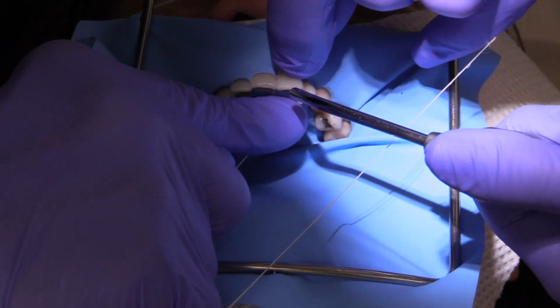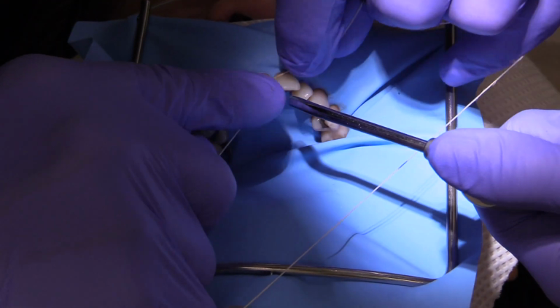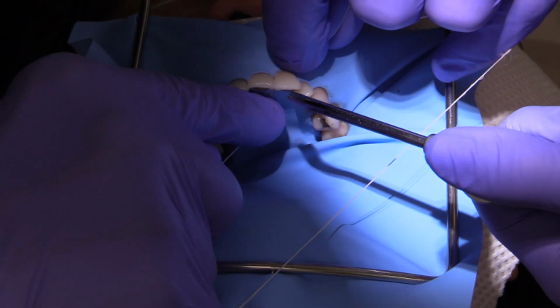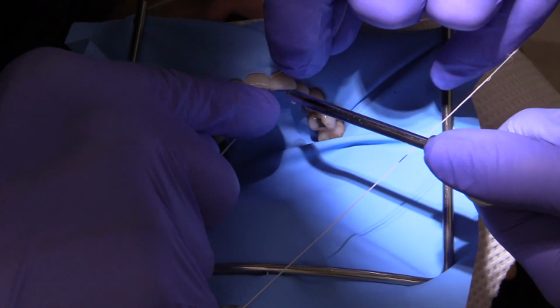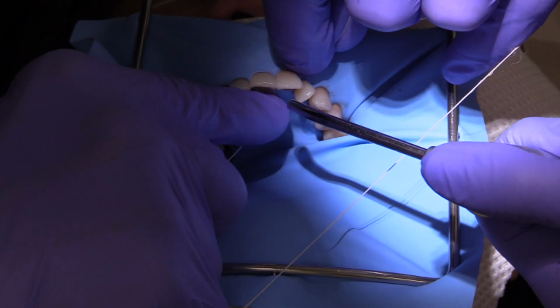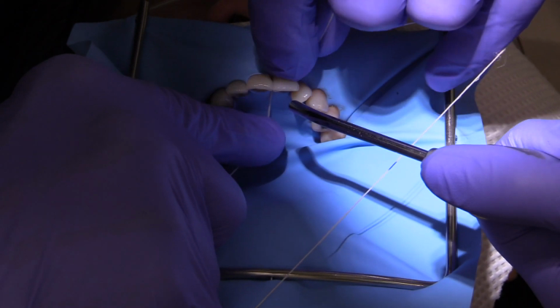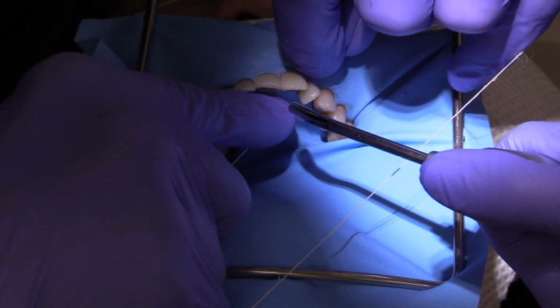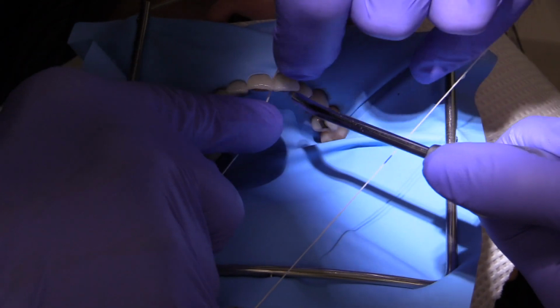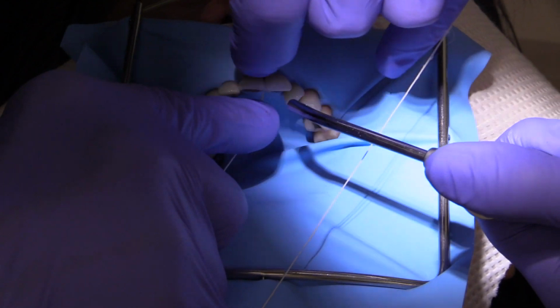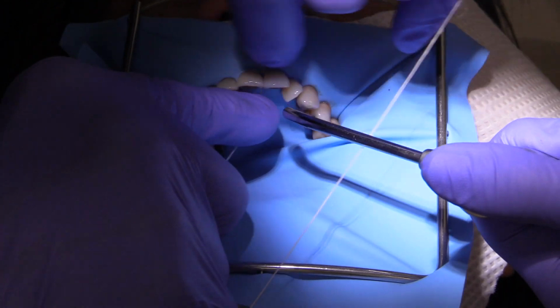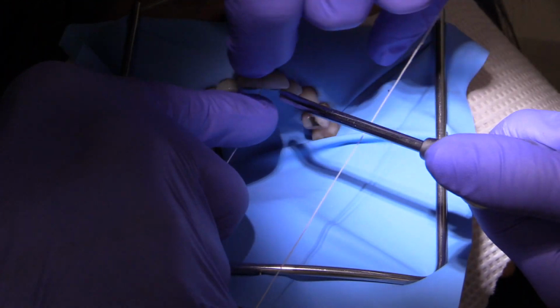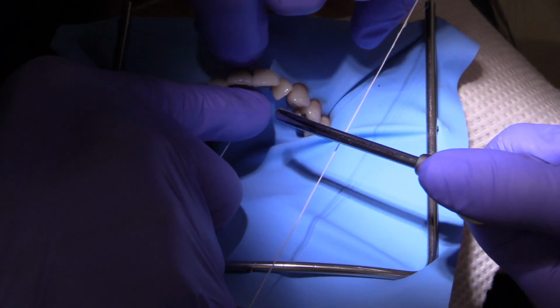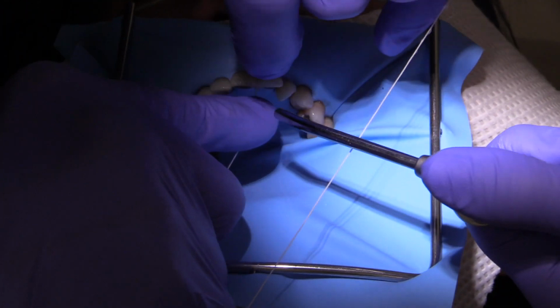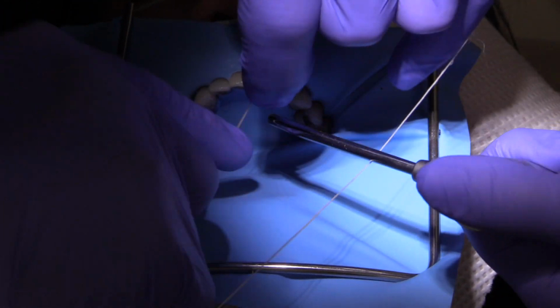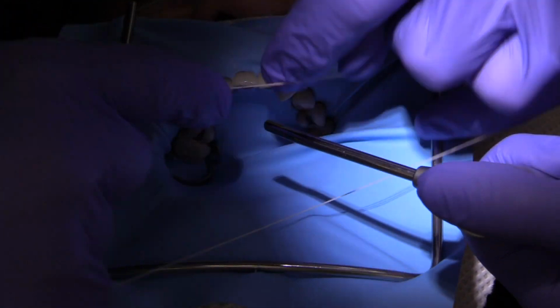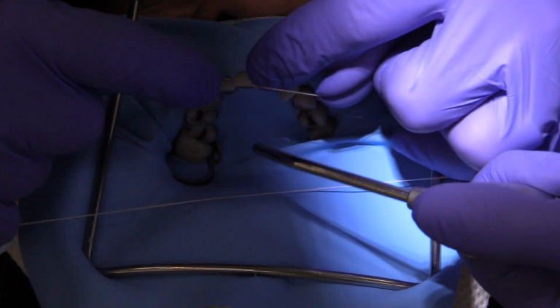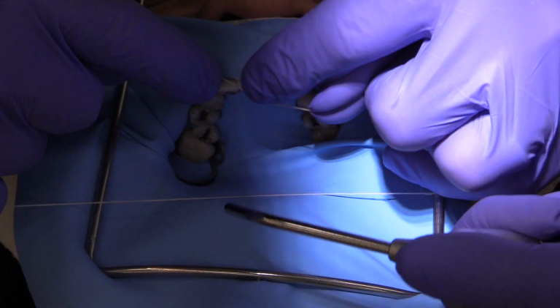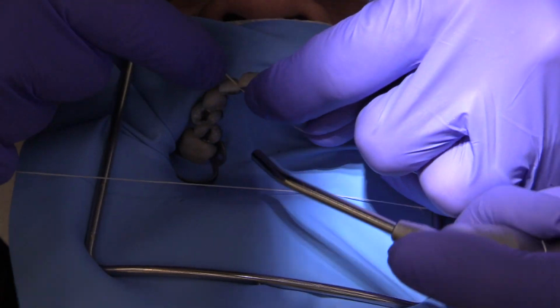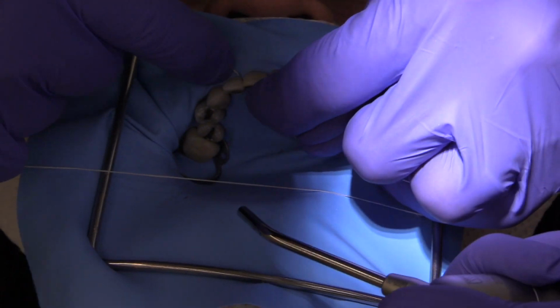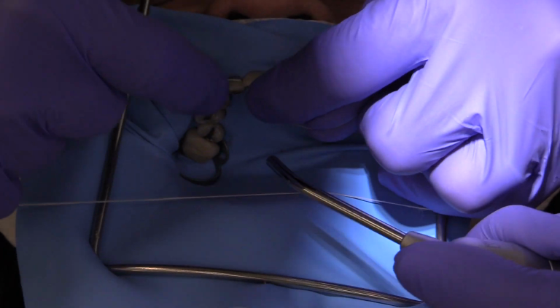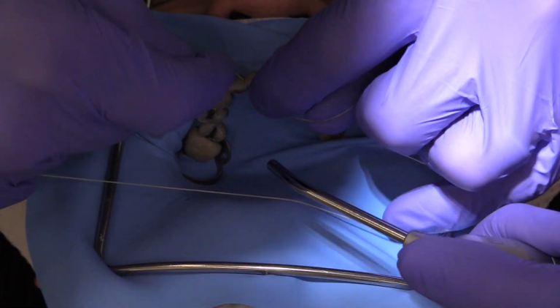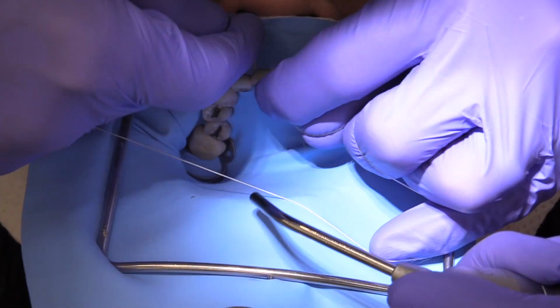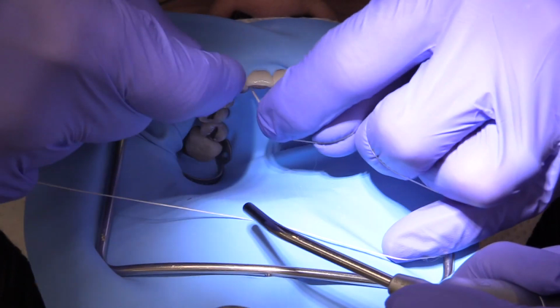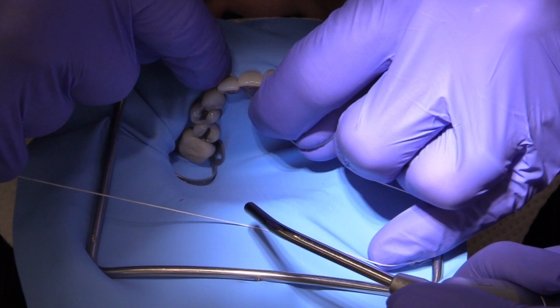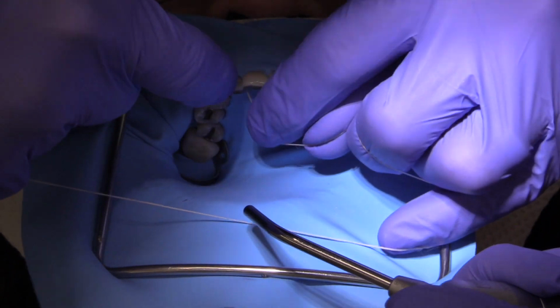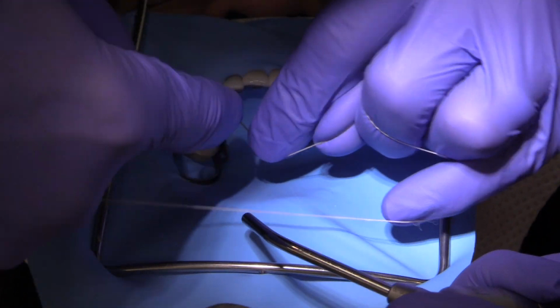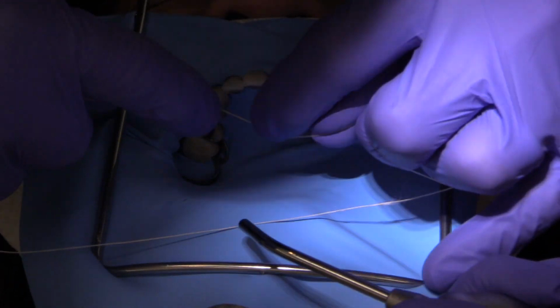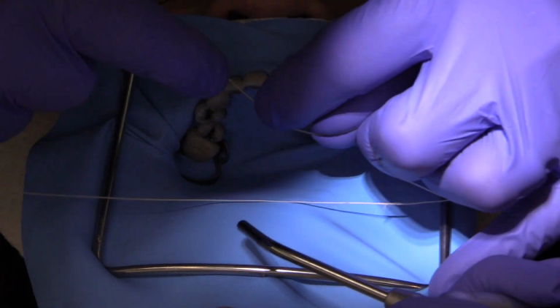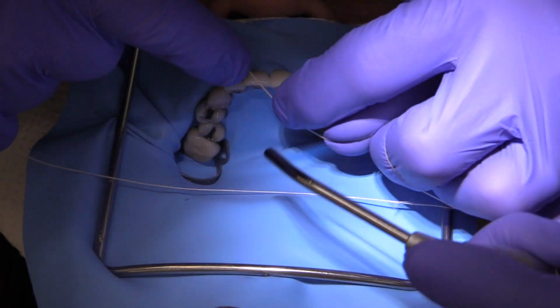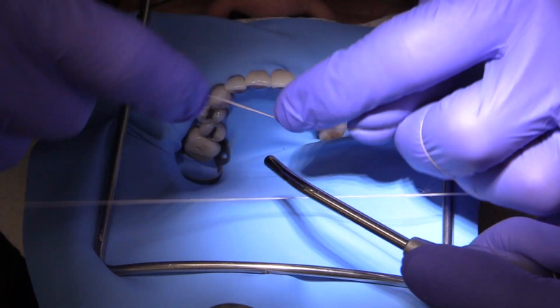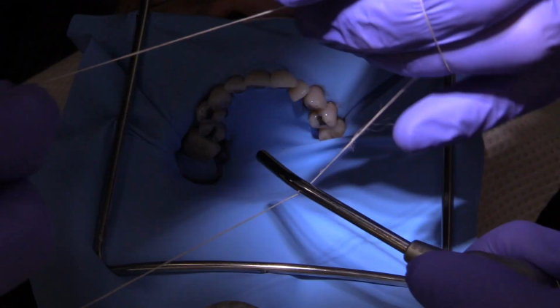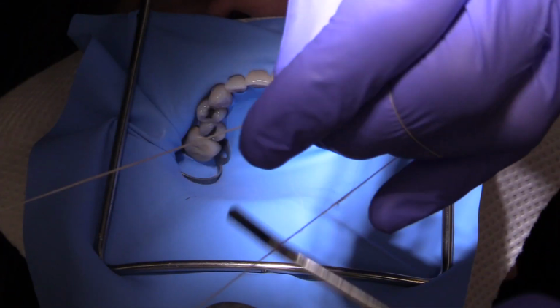With the rubber dam gingival to the contact area already, you may be wondering why am I continuing to floss? And that is really to invert the rubber dam.